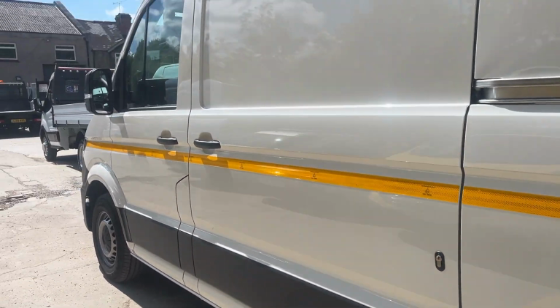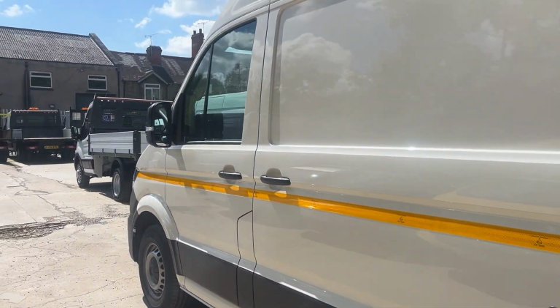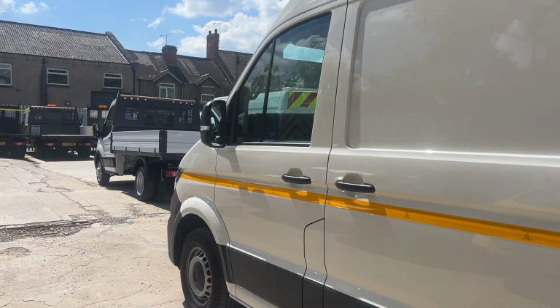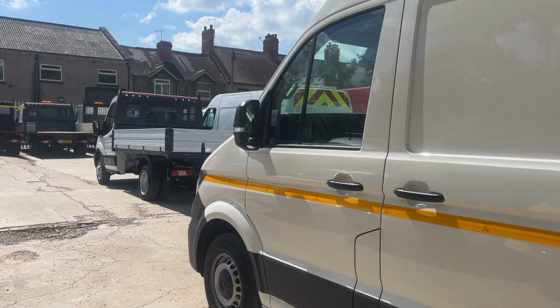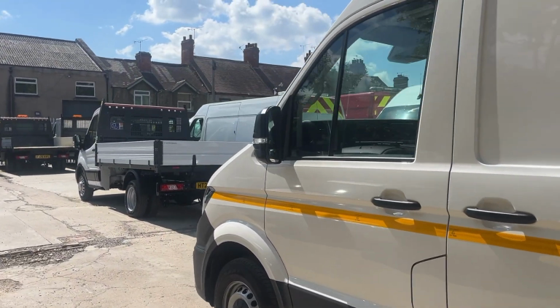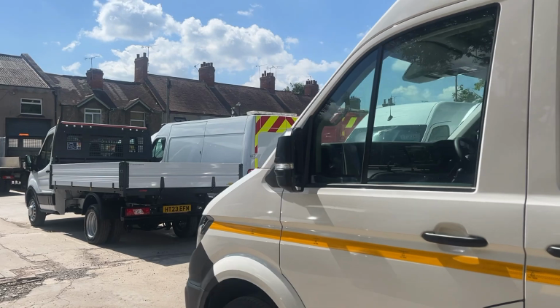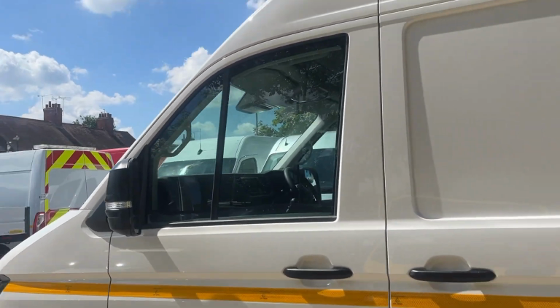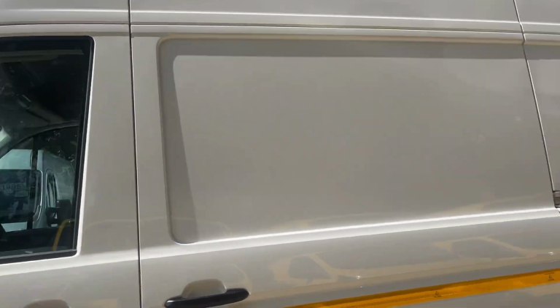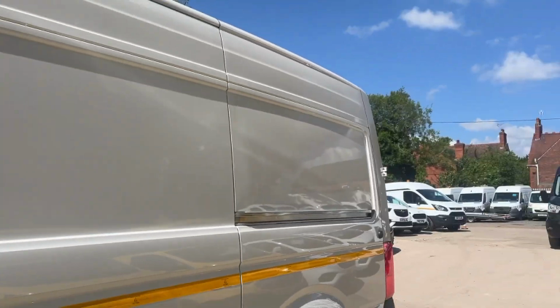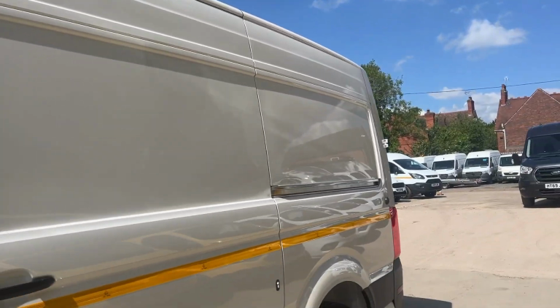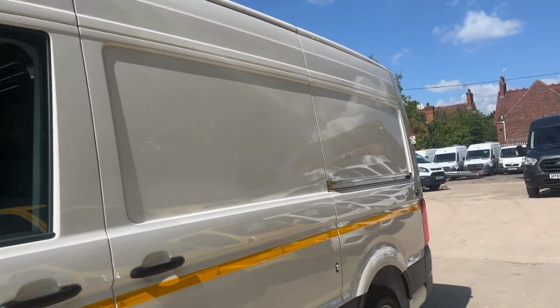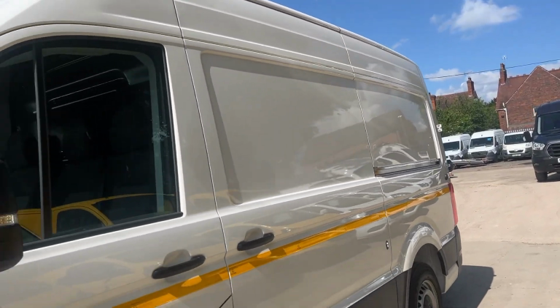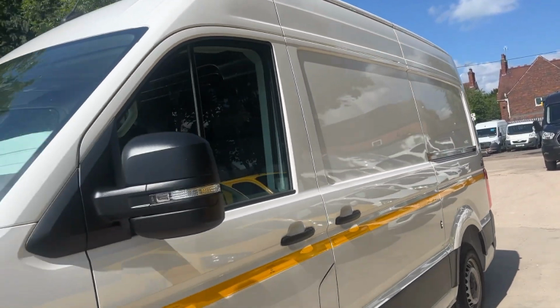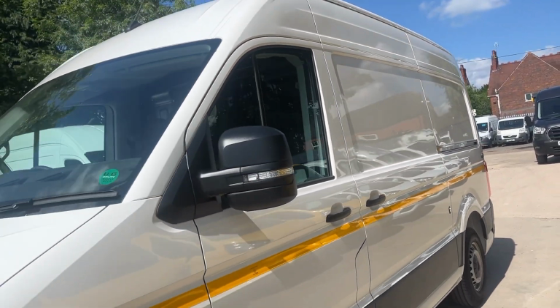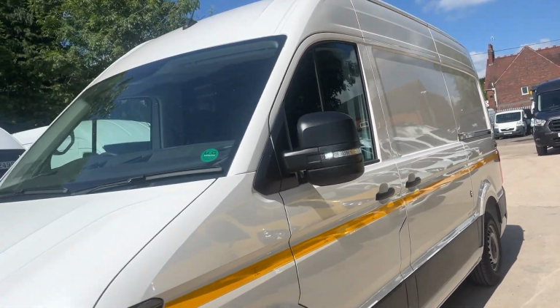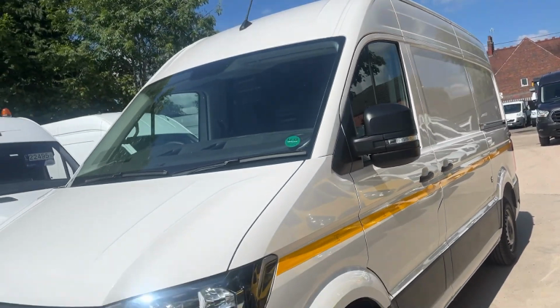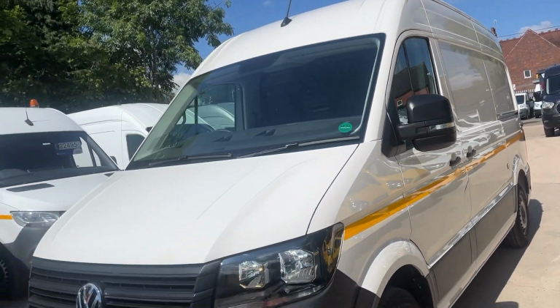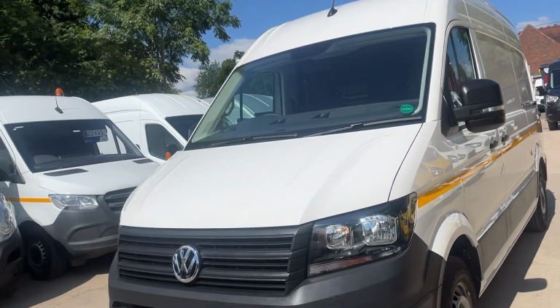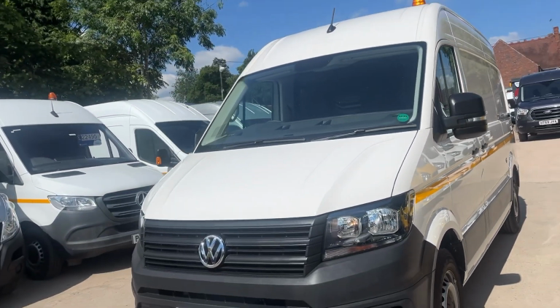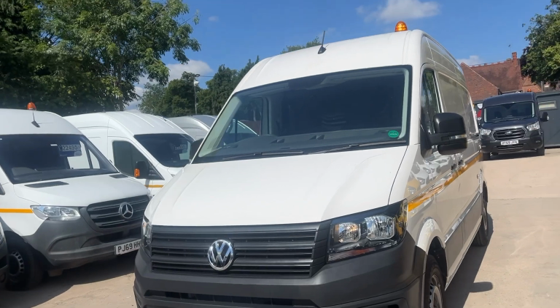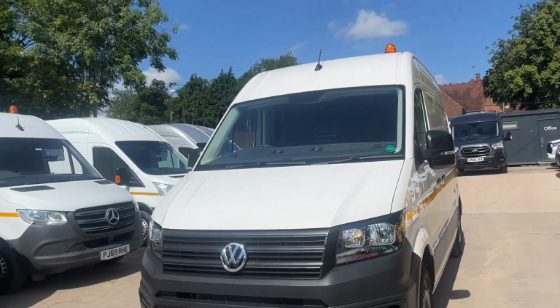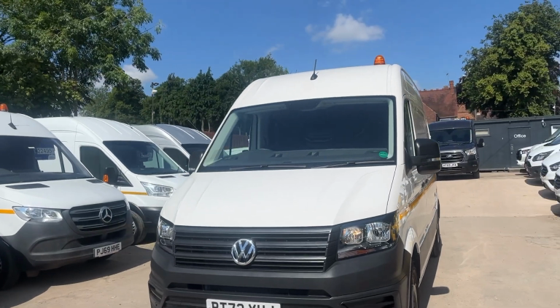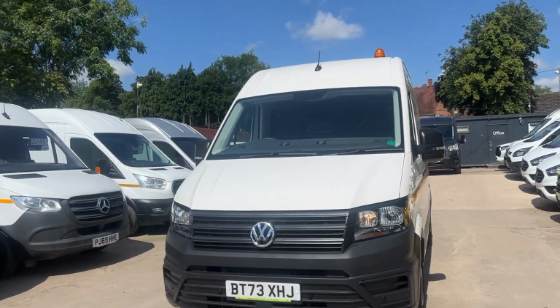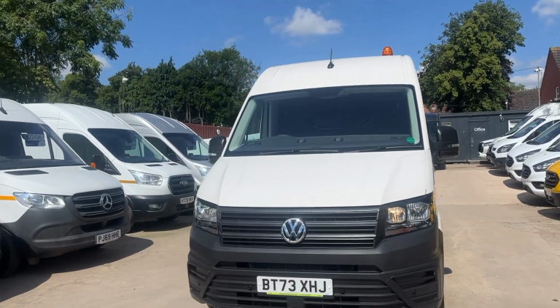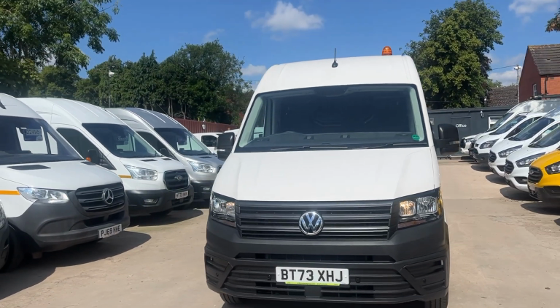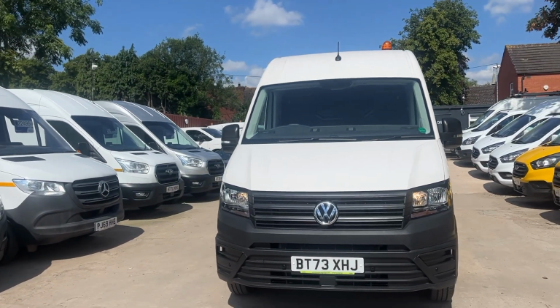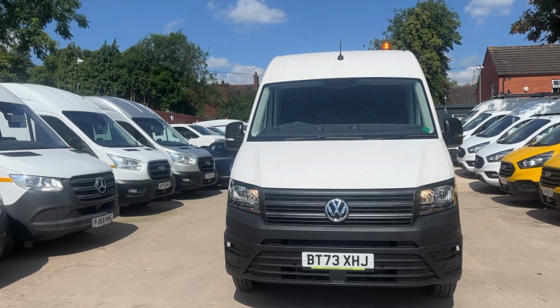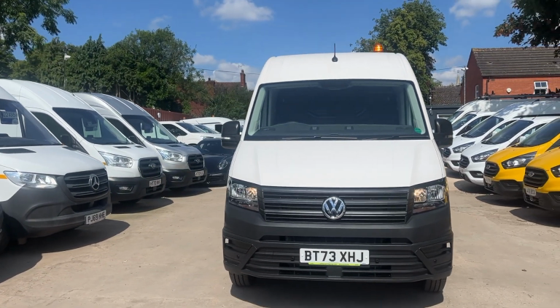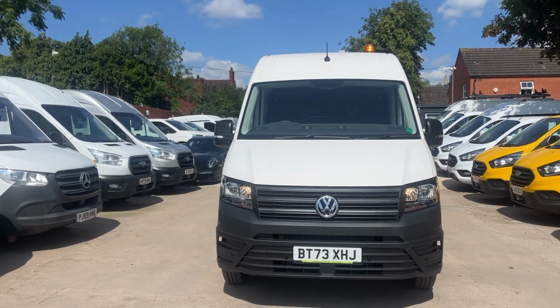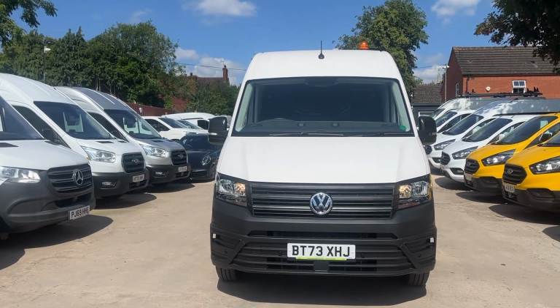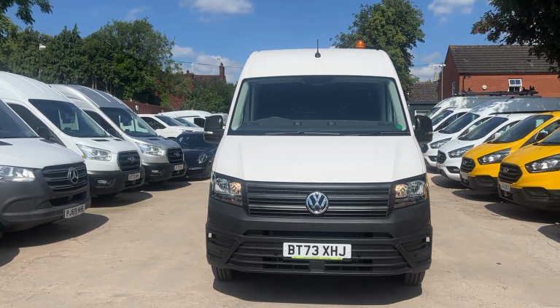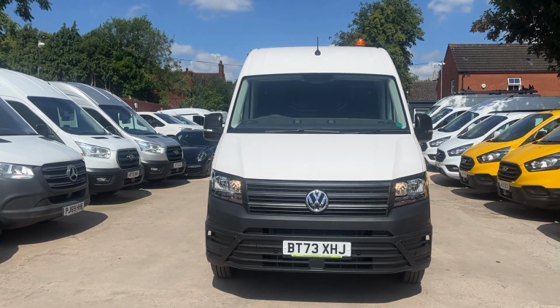Being a 73 reg means Euro 6, so you can go into the clean air zones free of charge. Being a Trendline, it's also got front and rear sensors and it comes with air con. I'll show you the setup in the back.